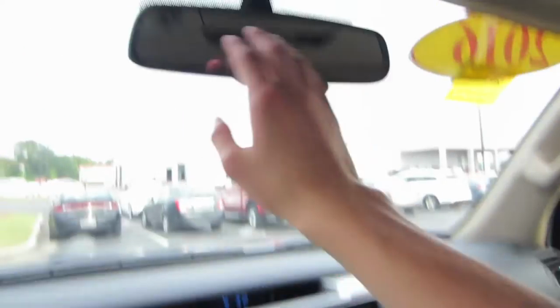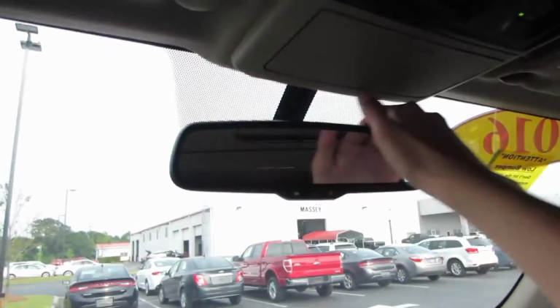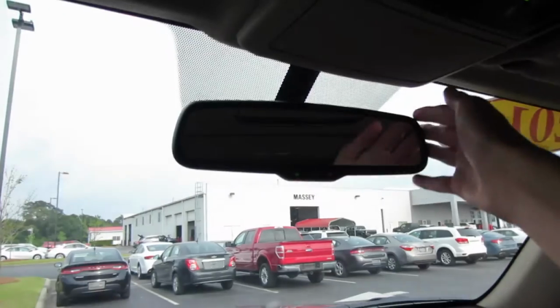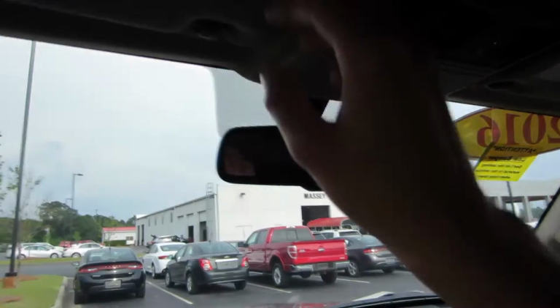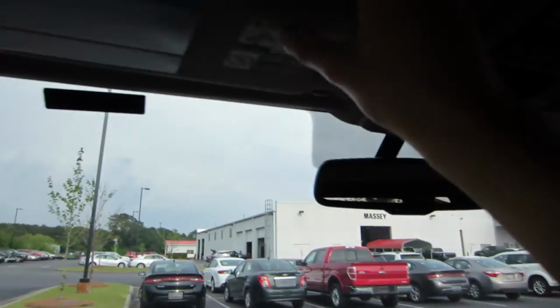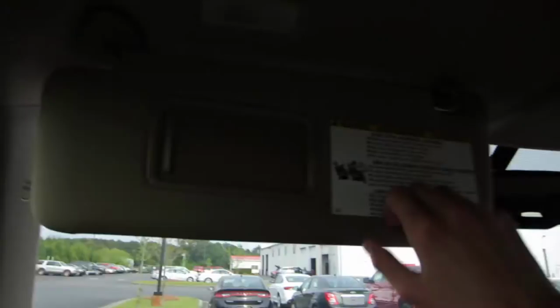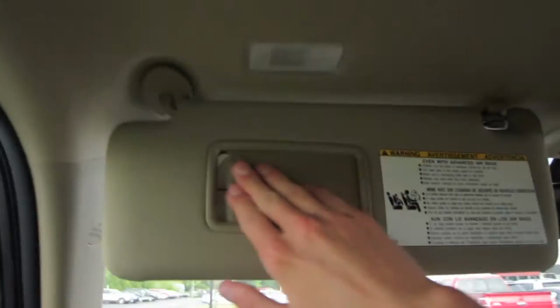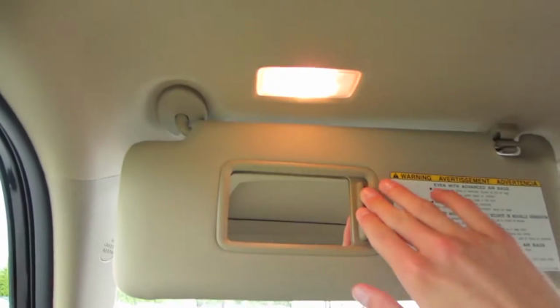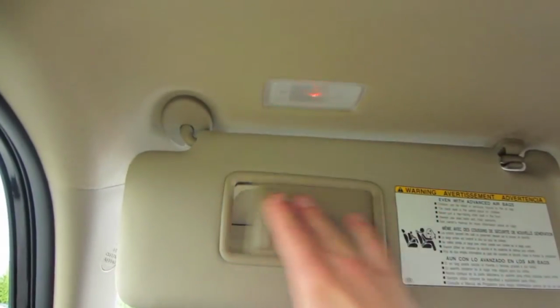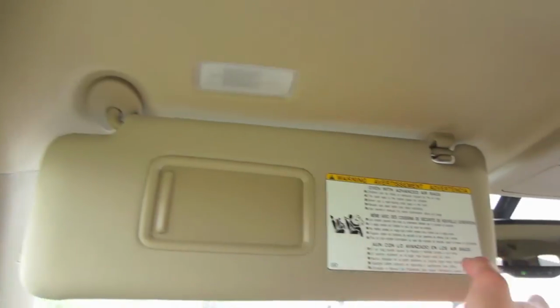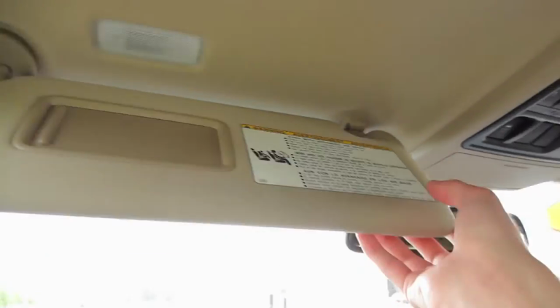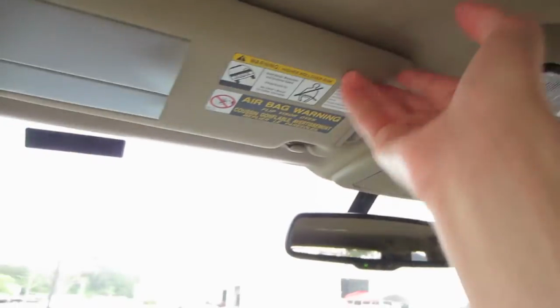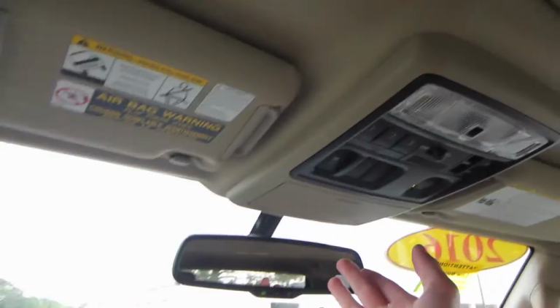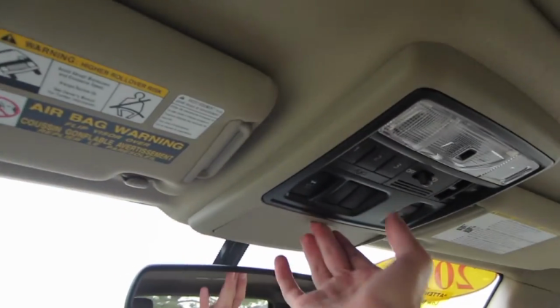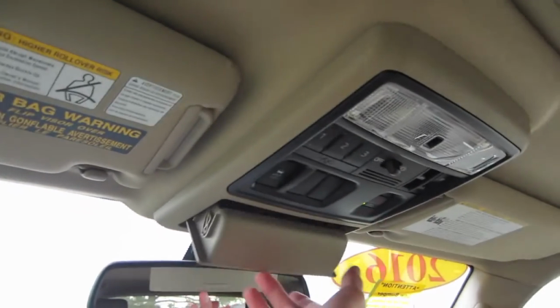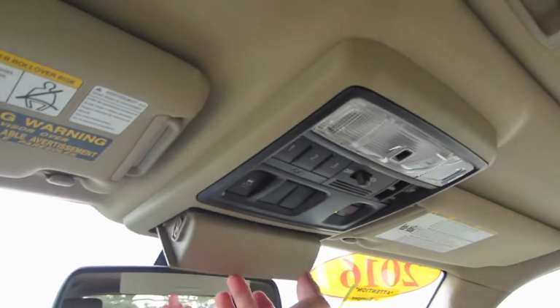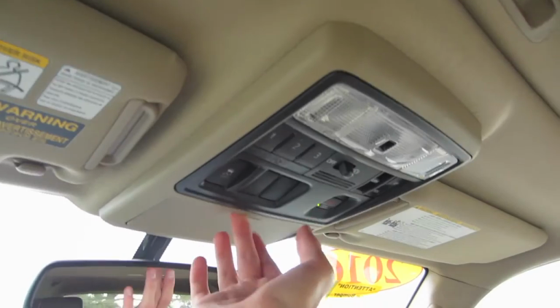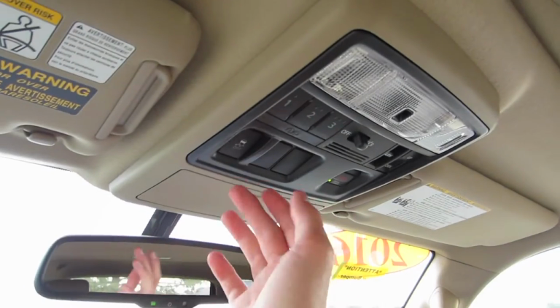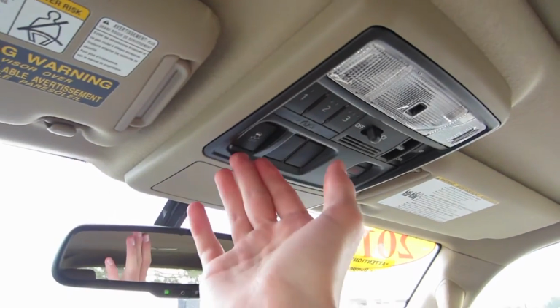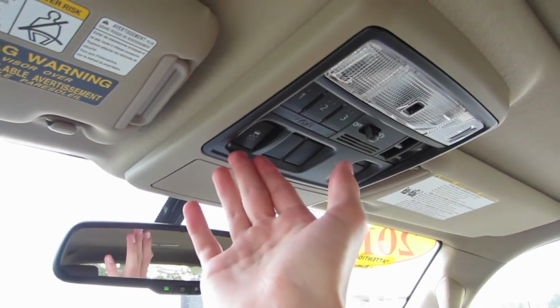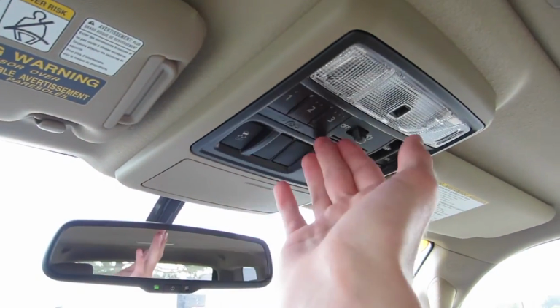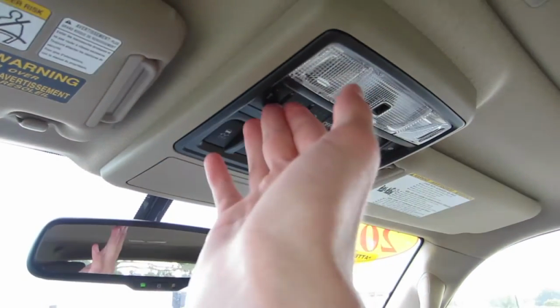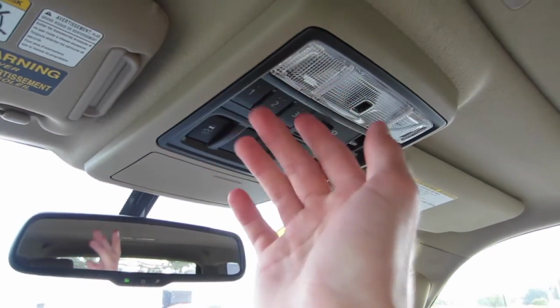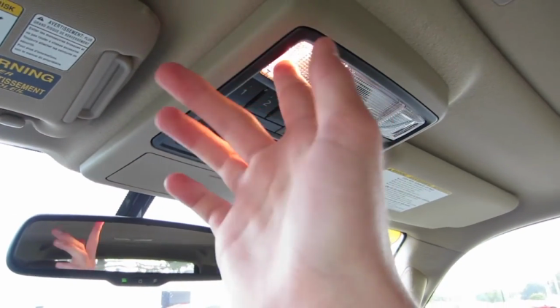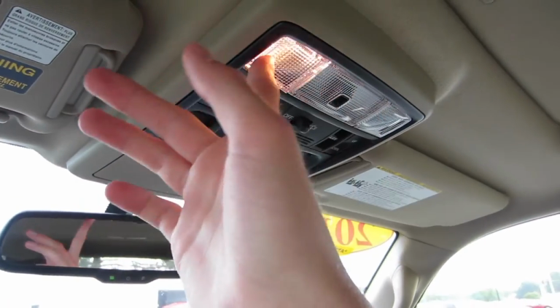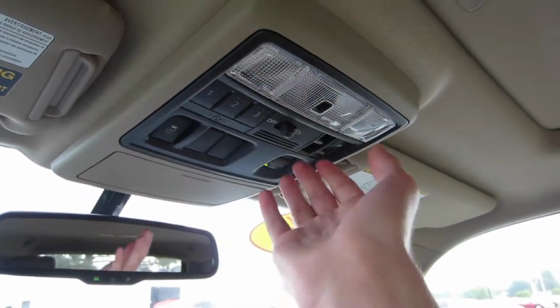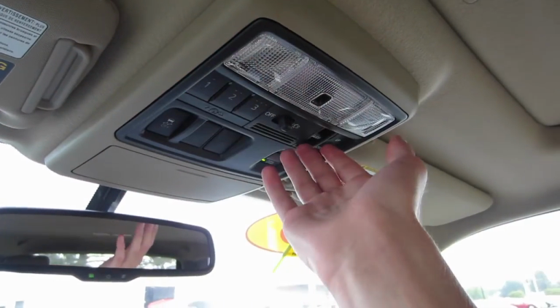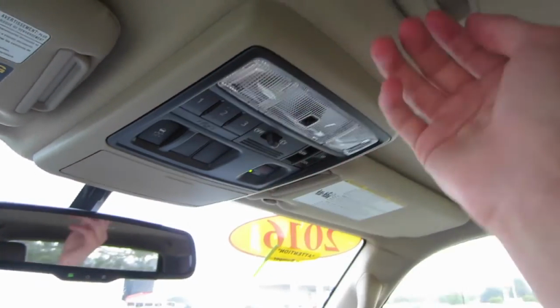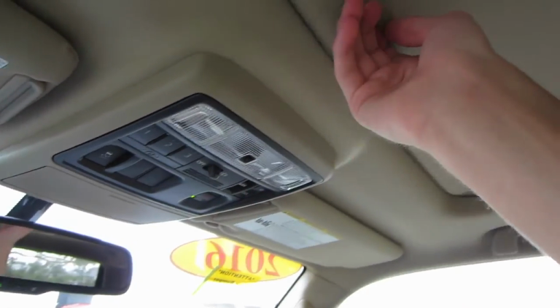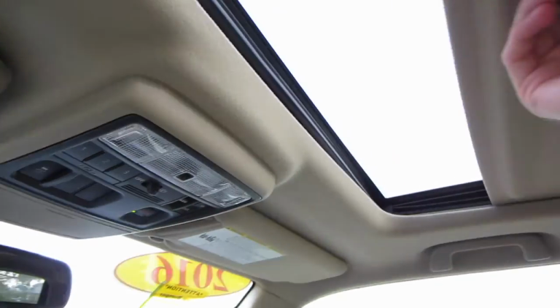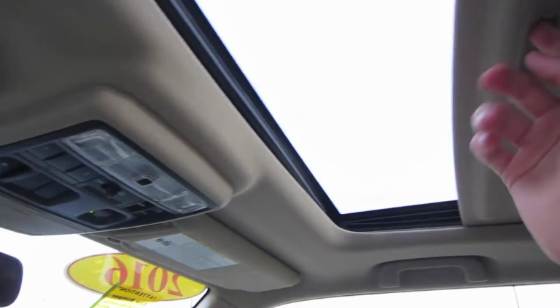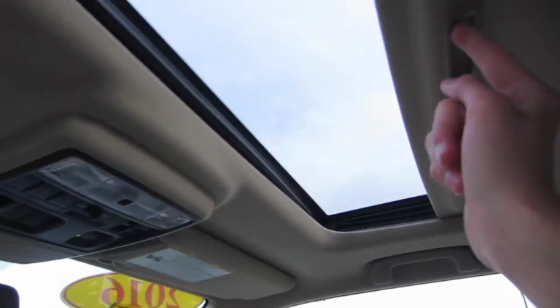Up top, auto-dimming rearview mirror. Mirror and vanity lights on our sun visors. Over here we do have some sunglass storage, our traction control off, garage HomeLink, some map lights, as well as our controls for this power sunroof right here.